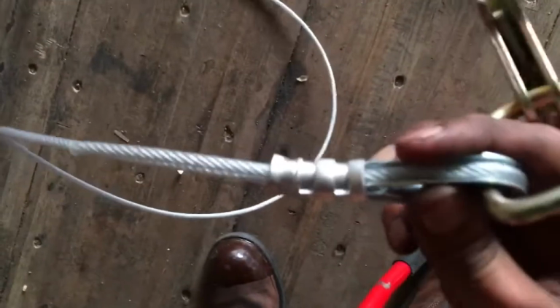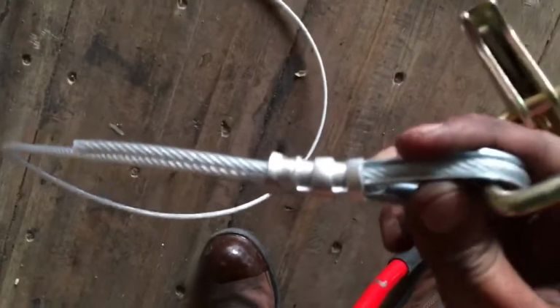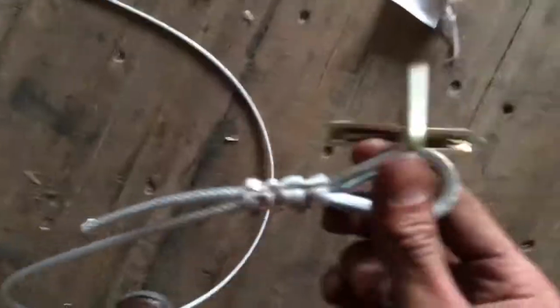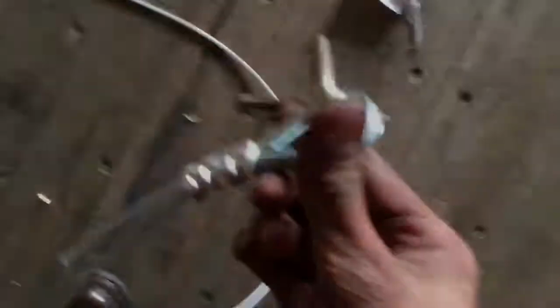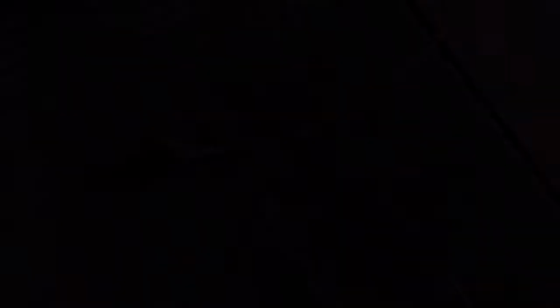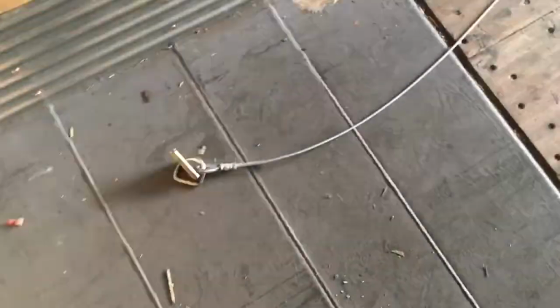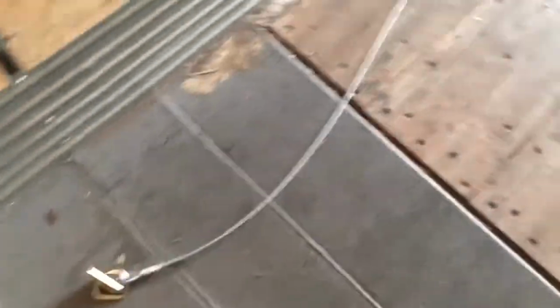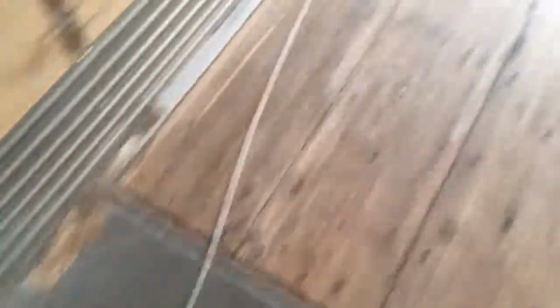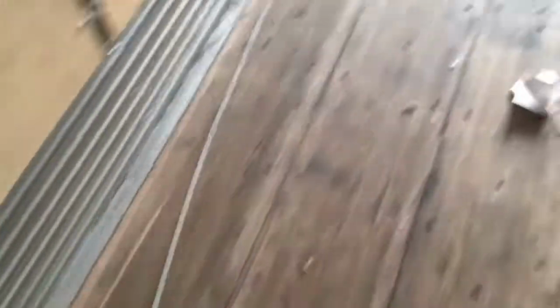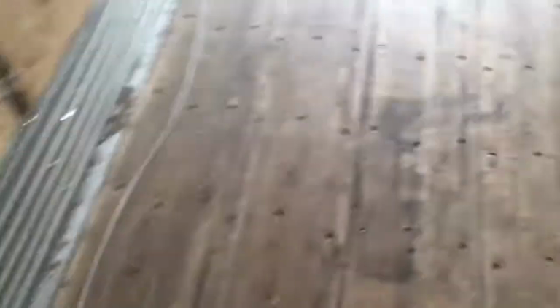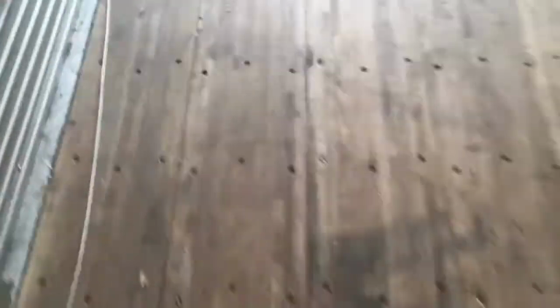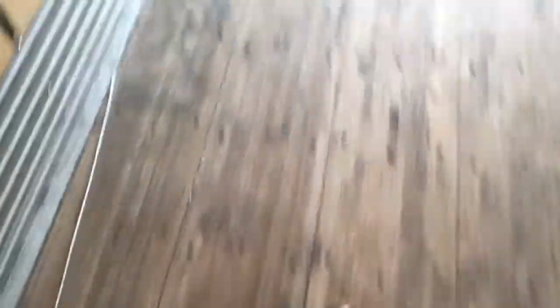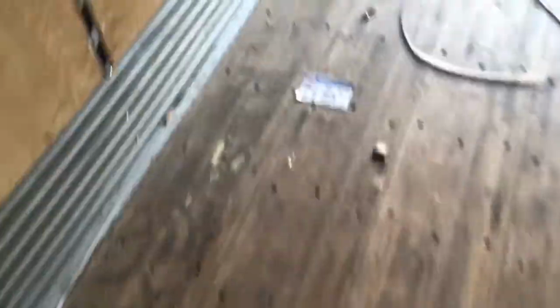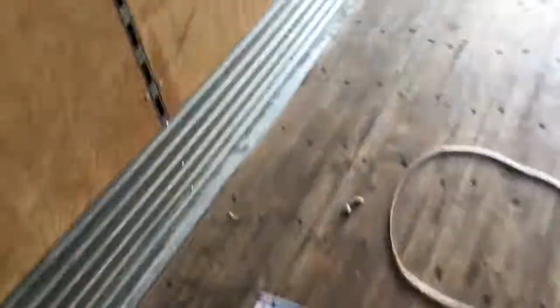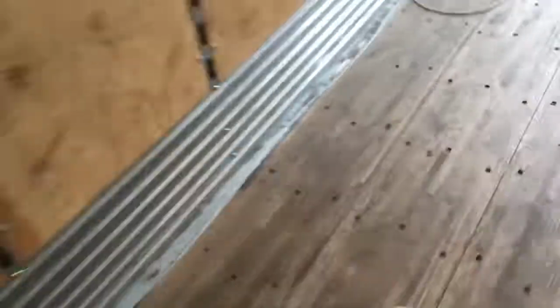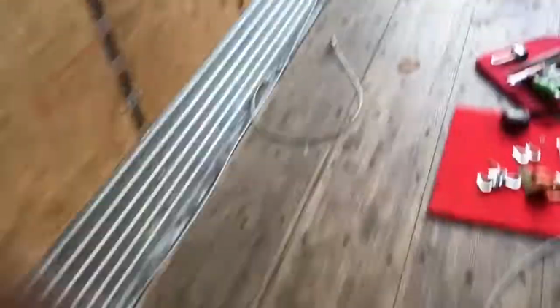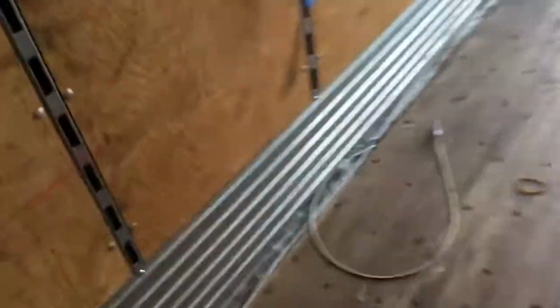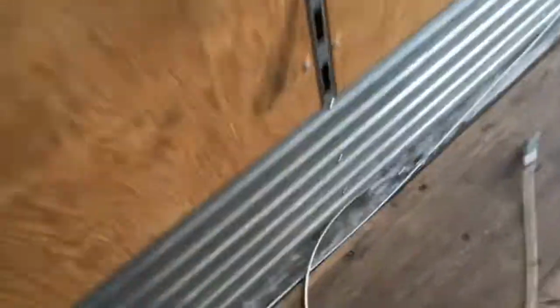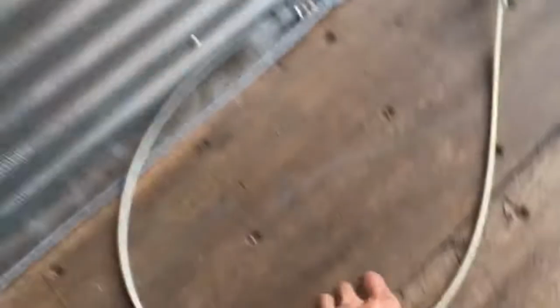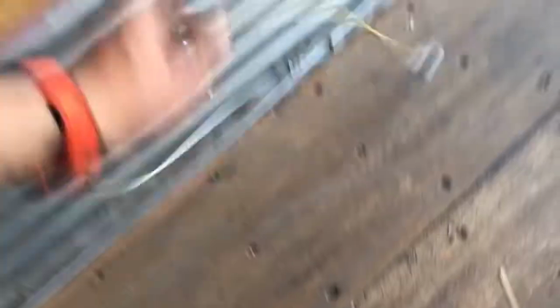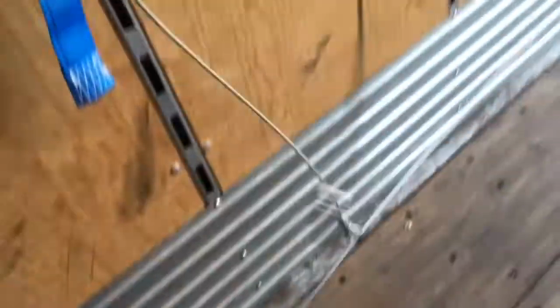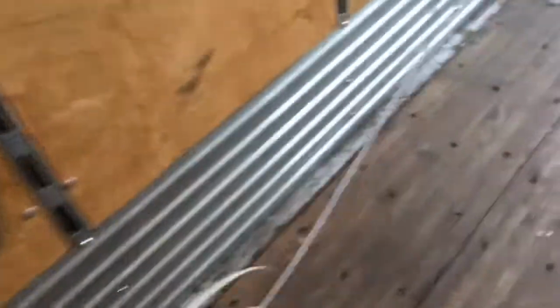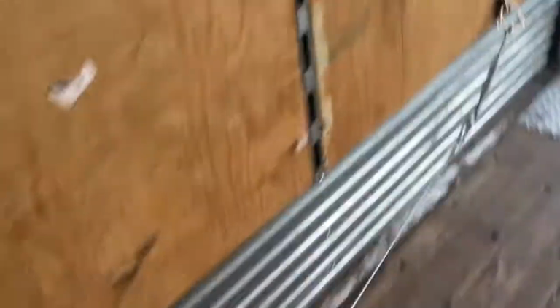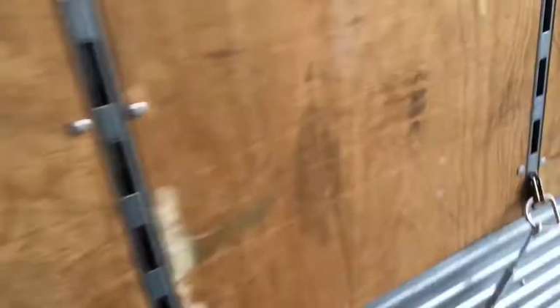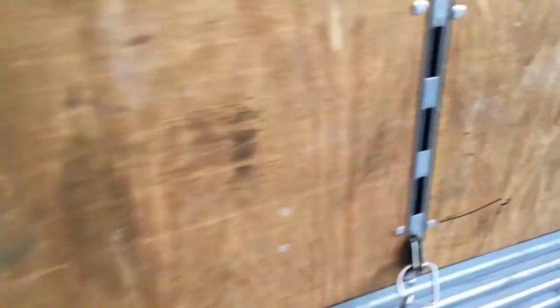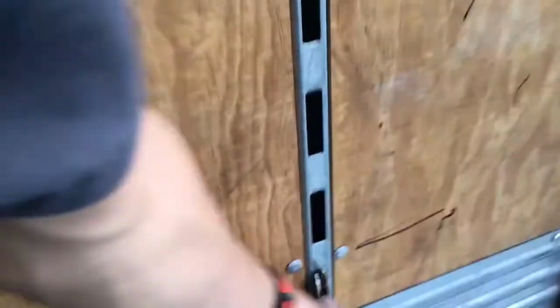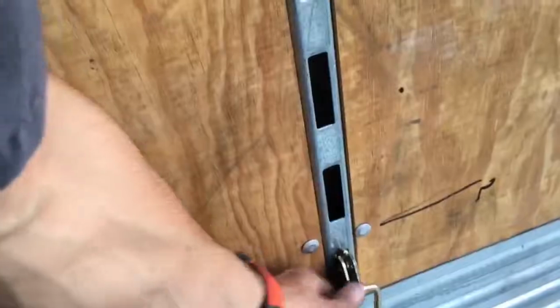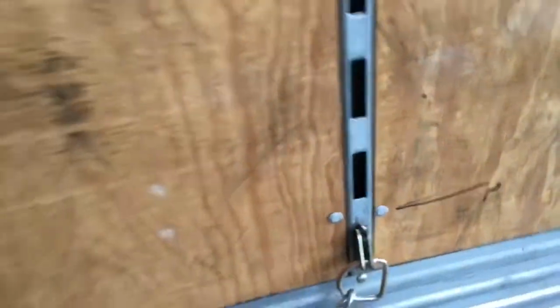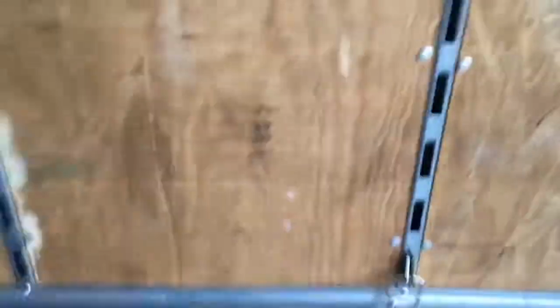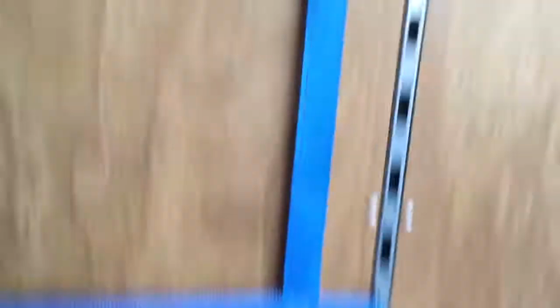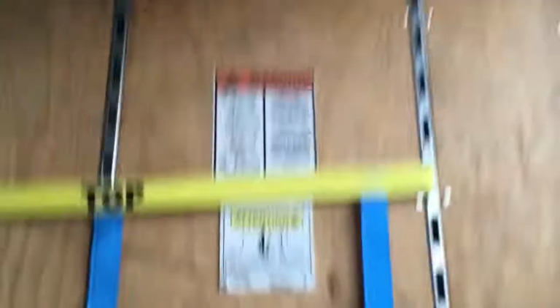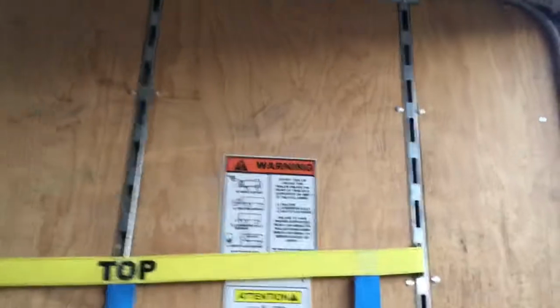Three crimps. Now we have our cable made. Drop down made. The other side is set. So now we mount it up top.